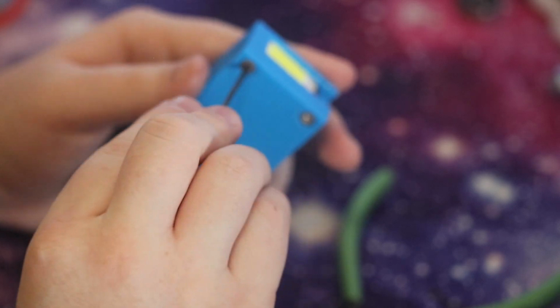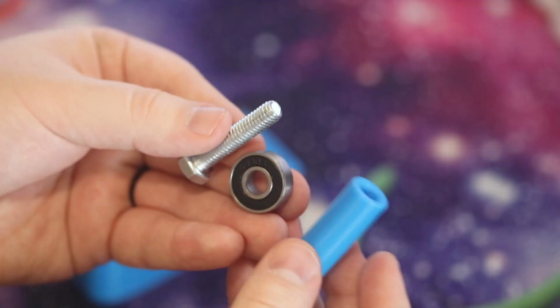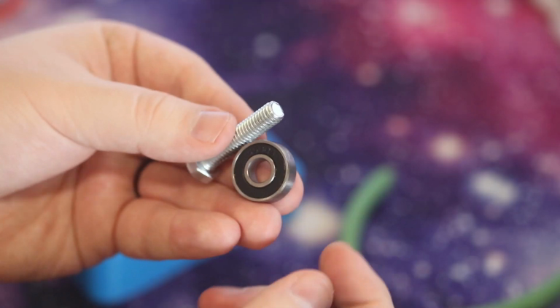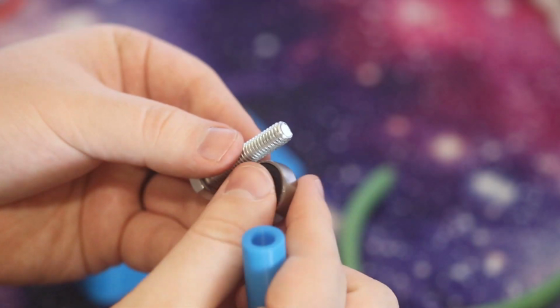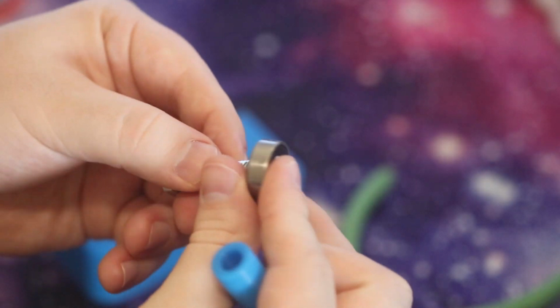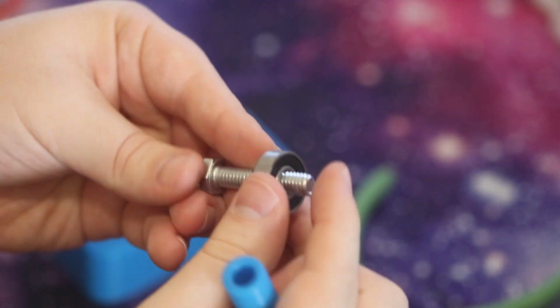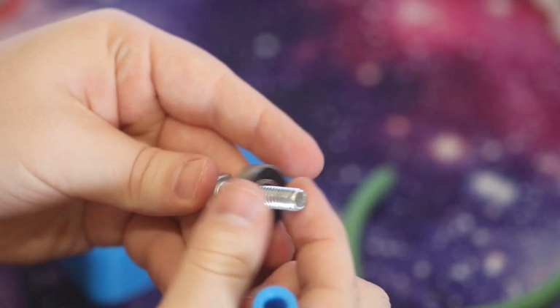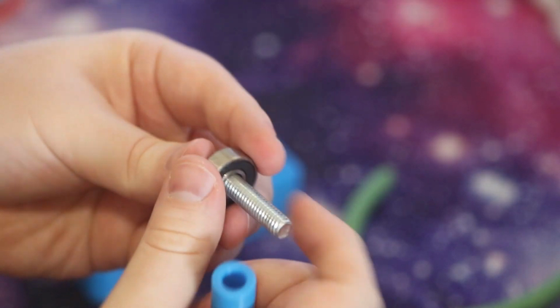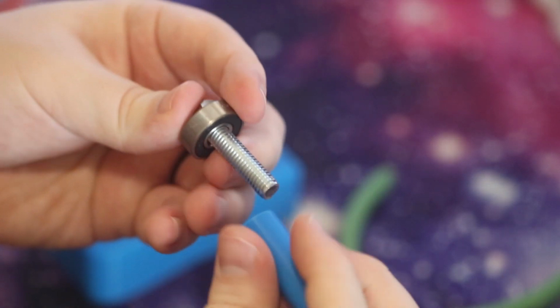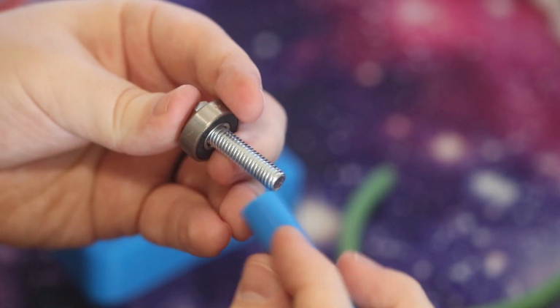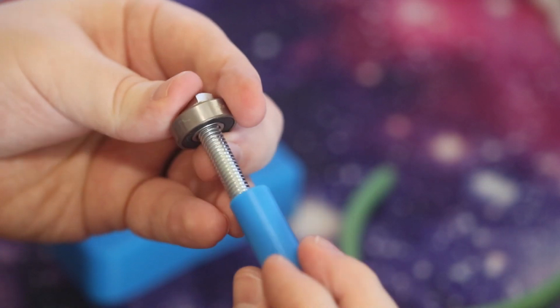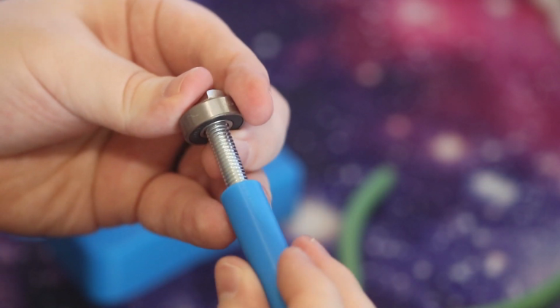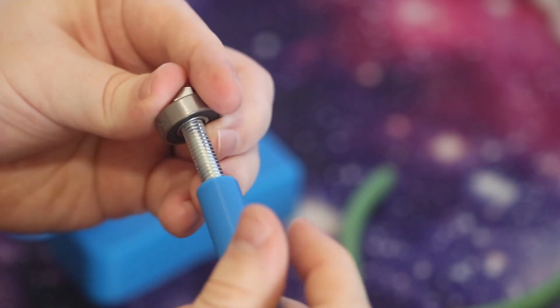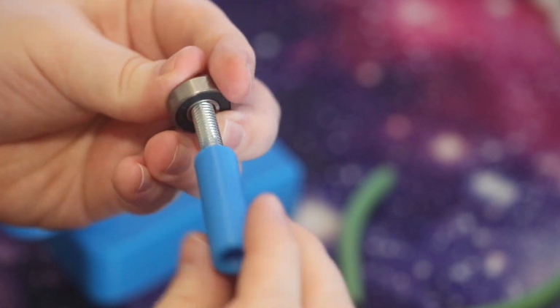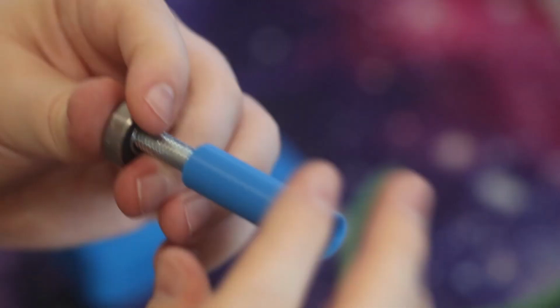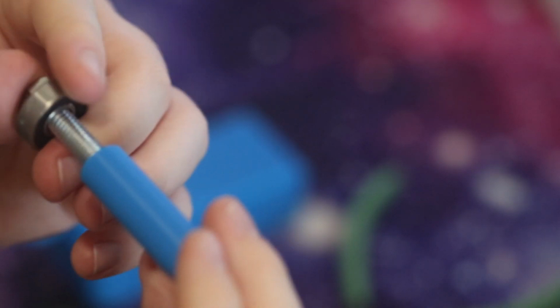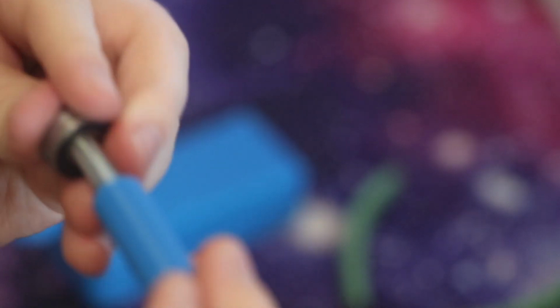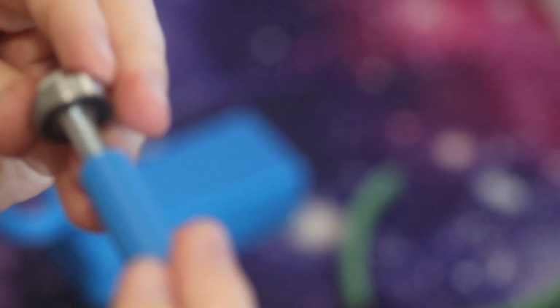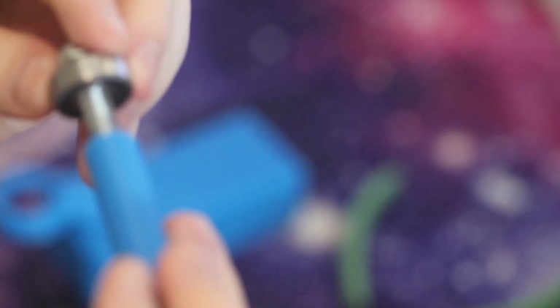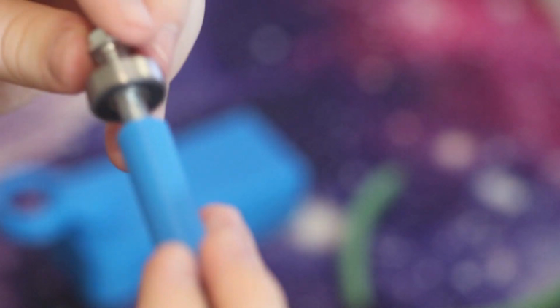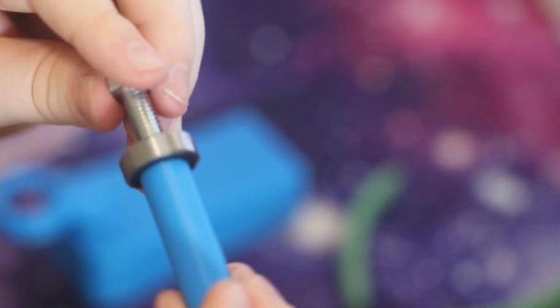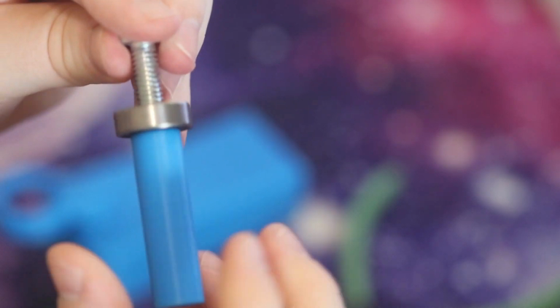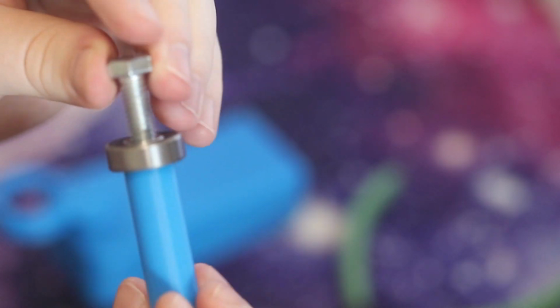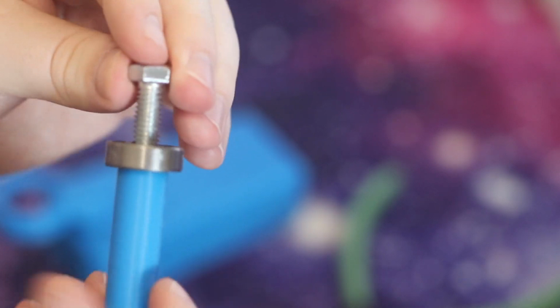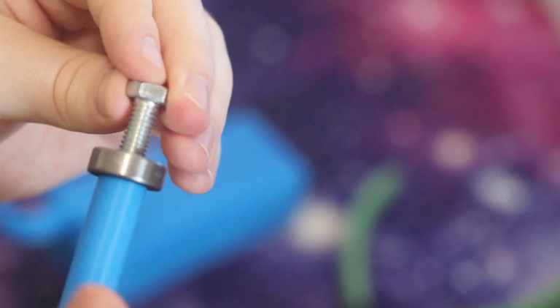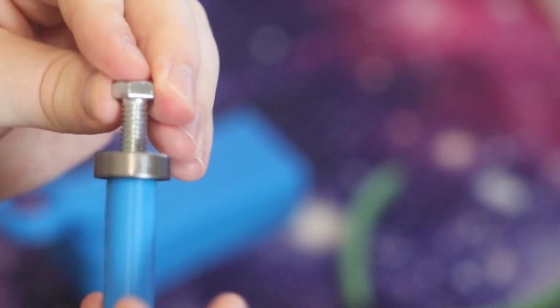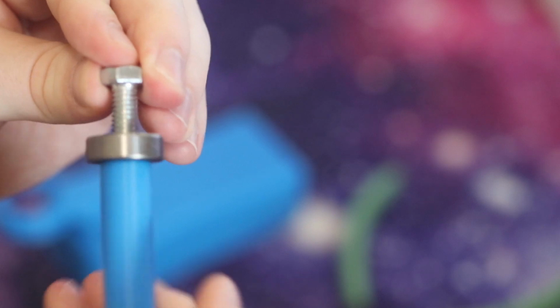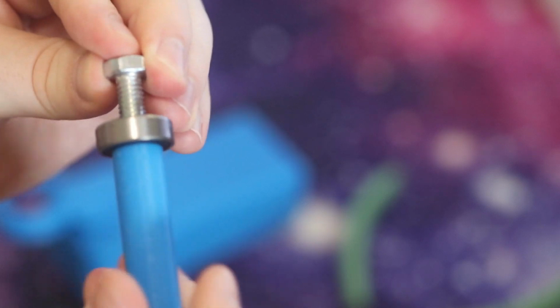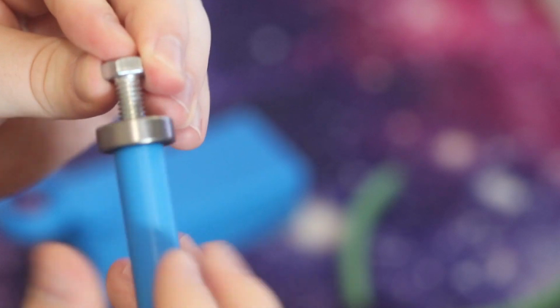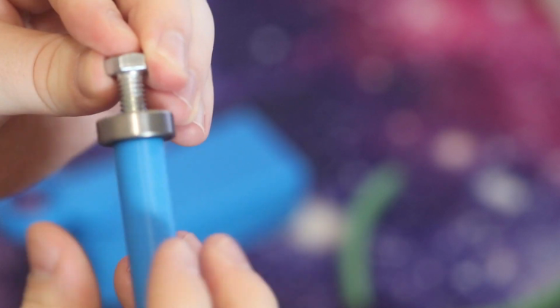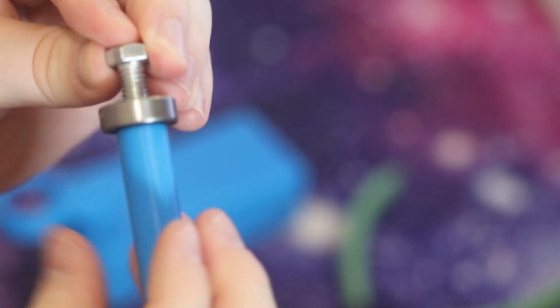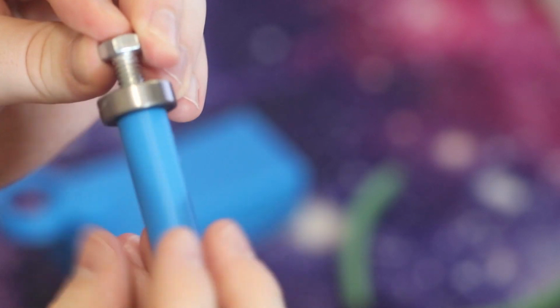The last thing to do was screw my 5/16th bolt into the bearing, then attach the handle to the end of it. If you don't want to worry about finding a bearing or a bolt, I've also added a non-rotating version of this handle on Thingiverse, and you can just print that instead if you'd like.